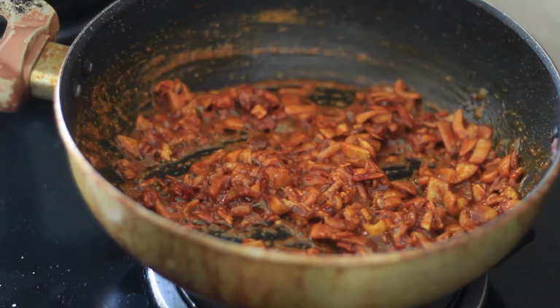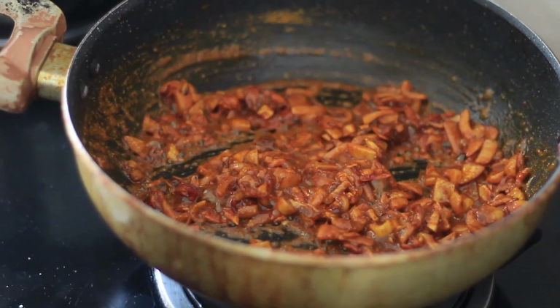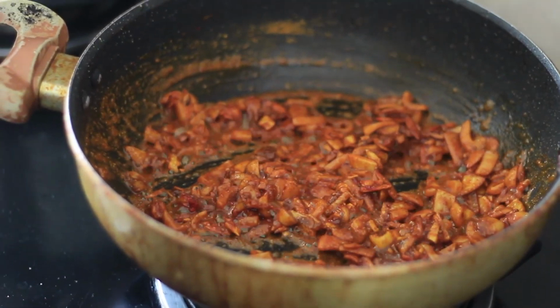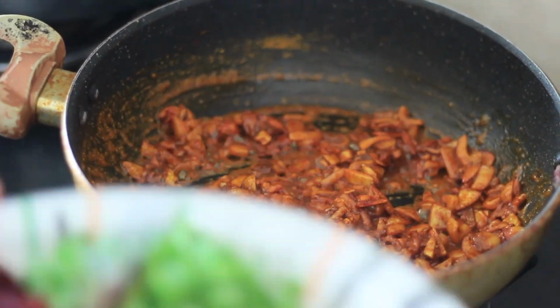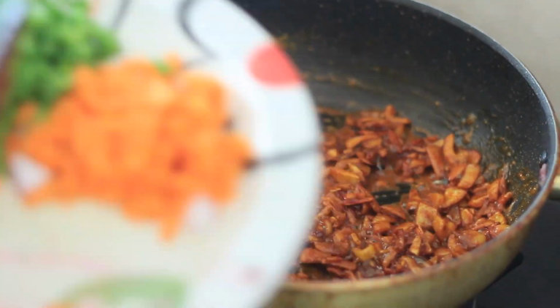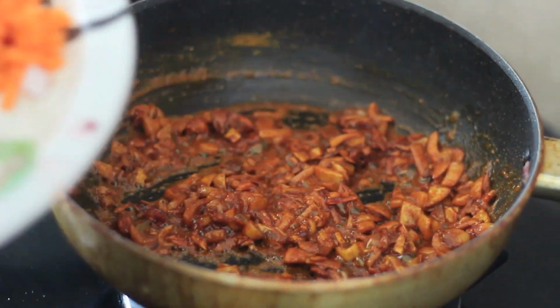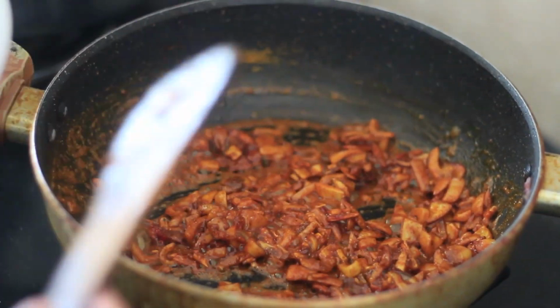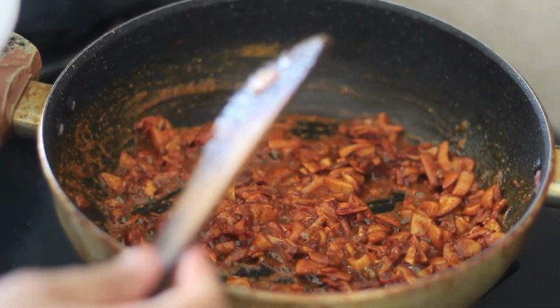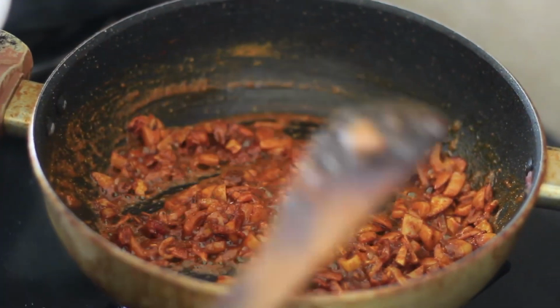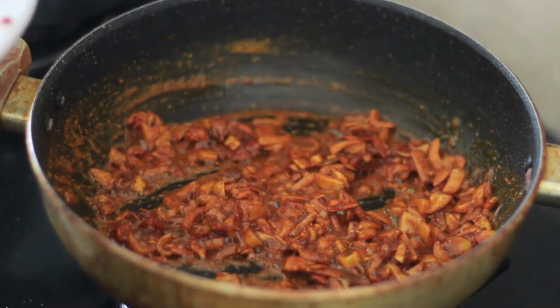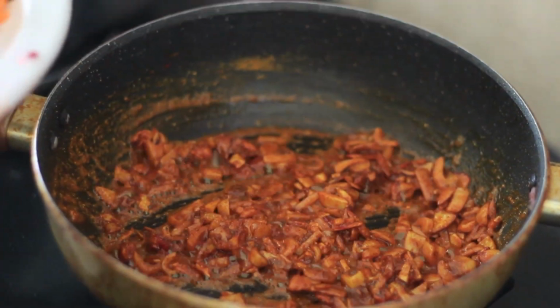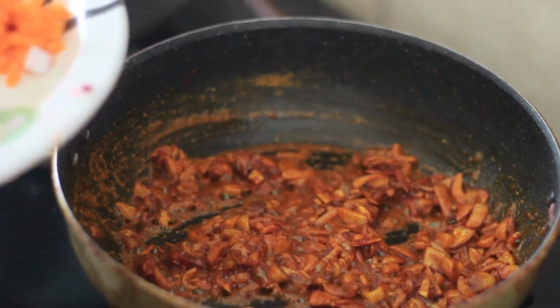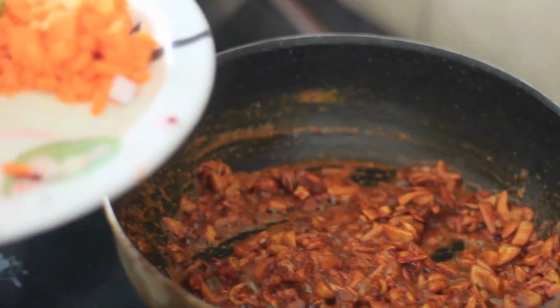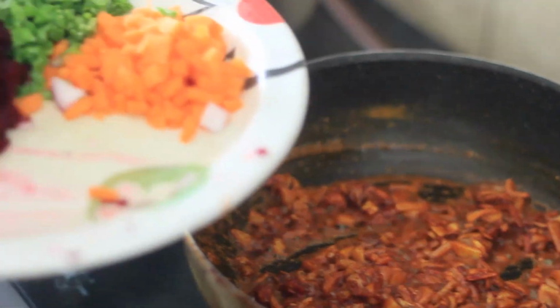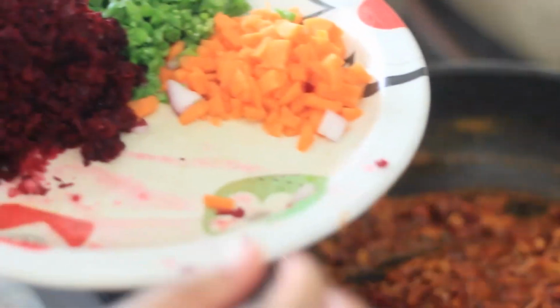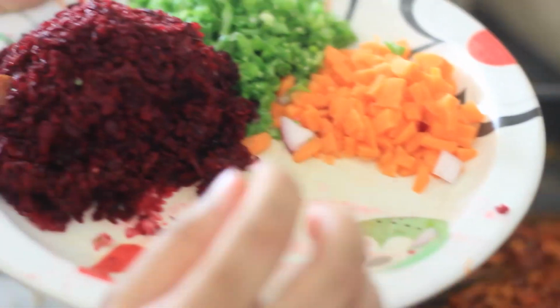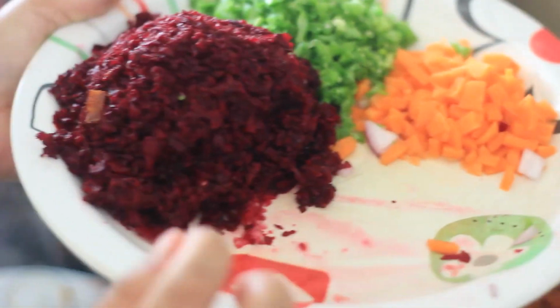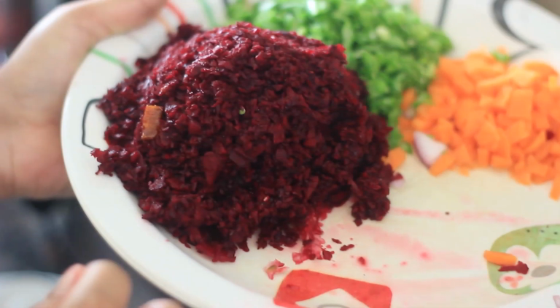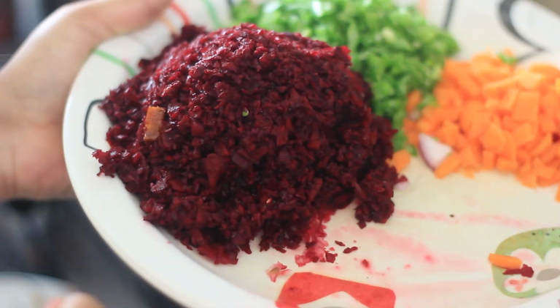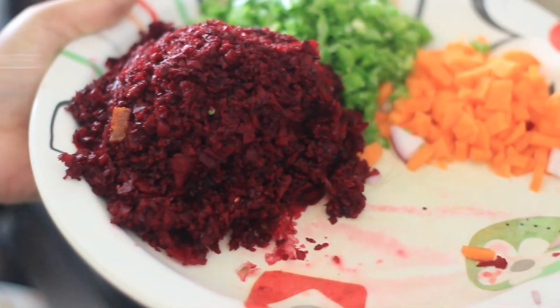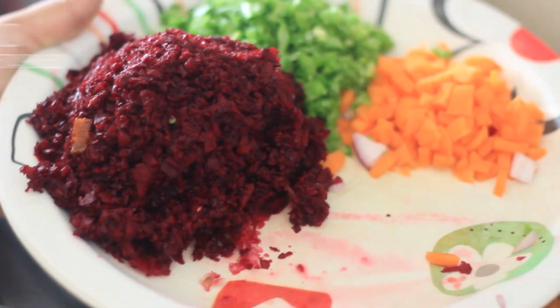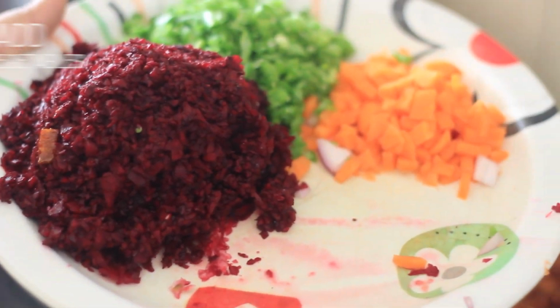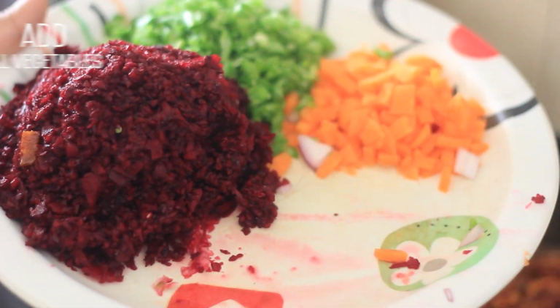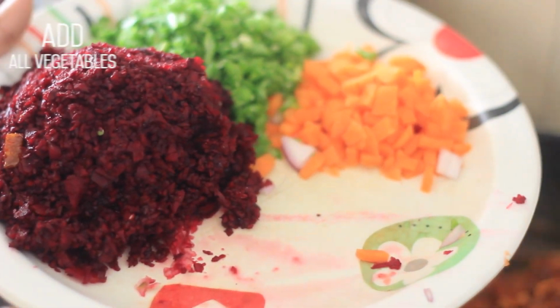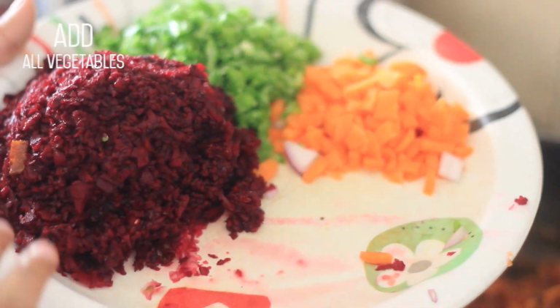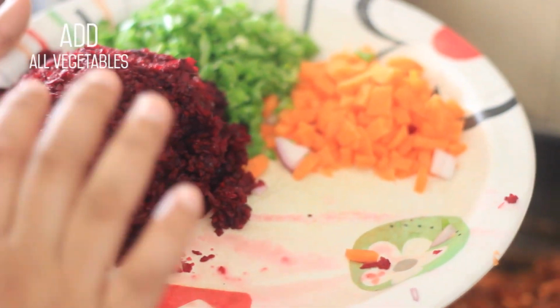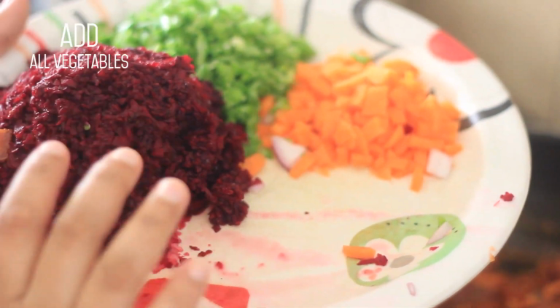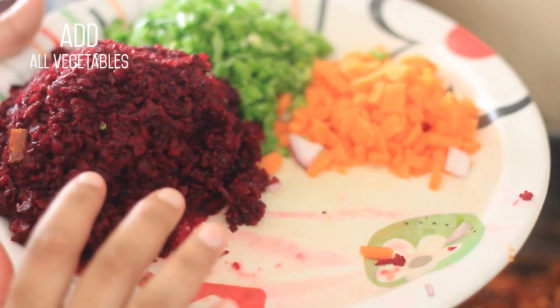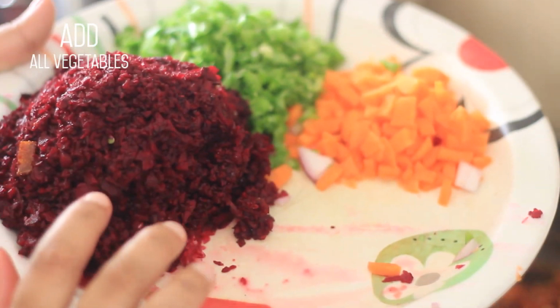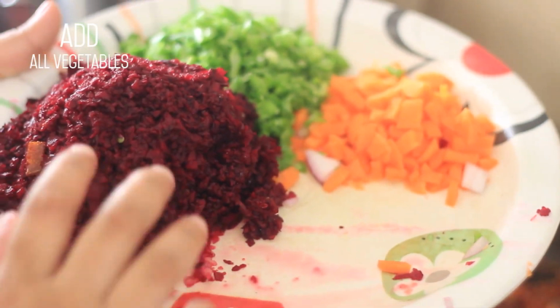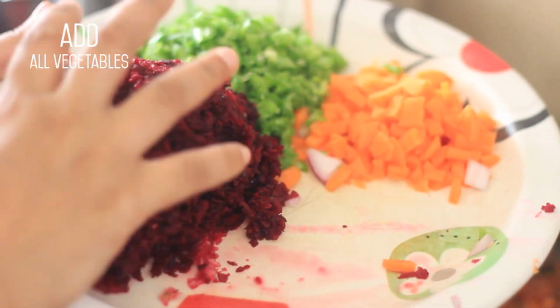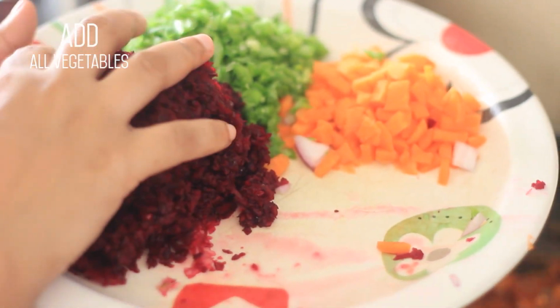We will add the beans. The beans we will put in for a few minutes. The beans are always added in.